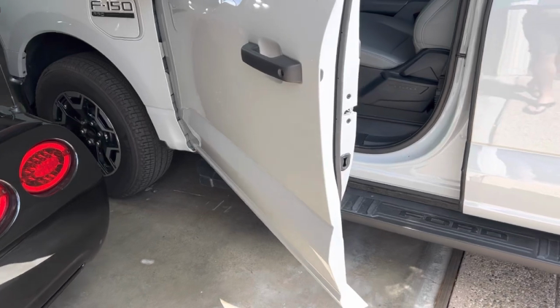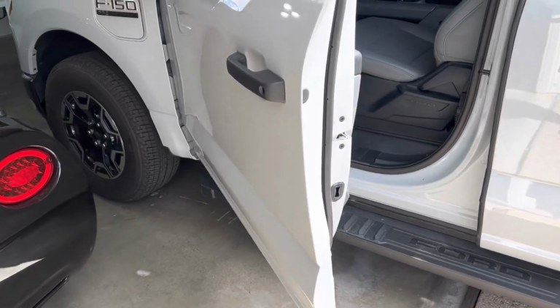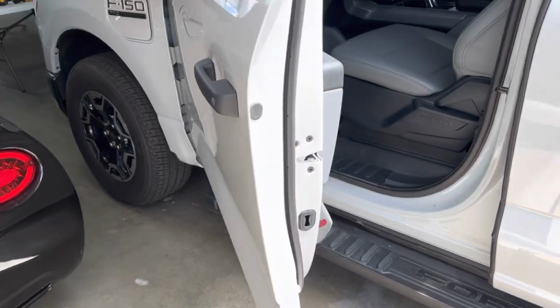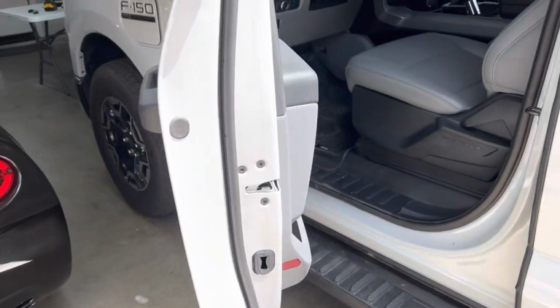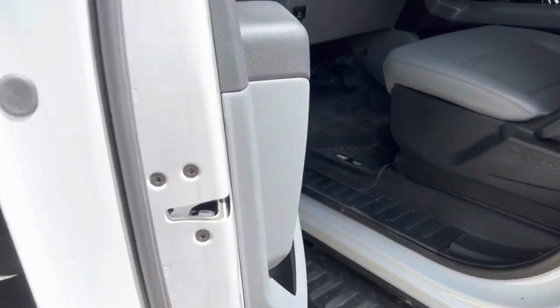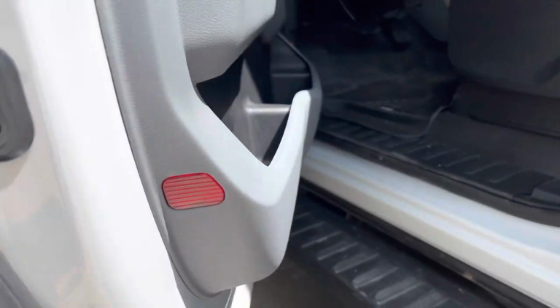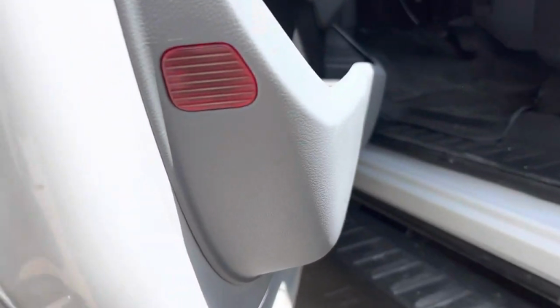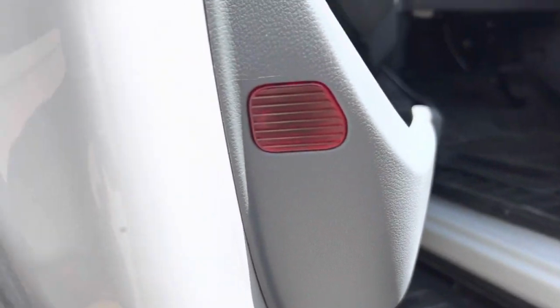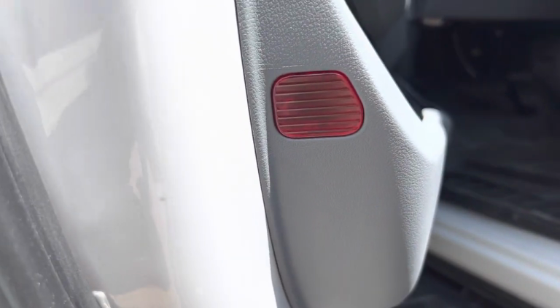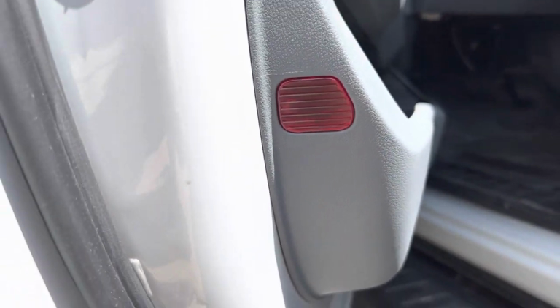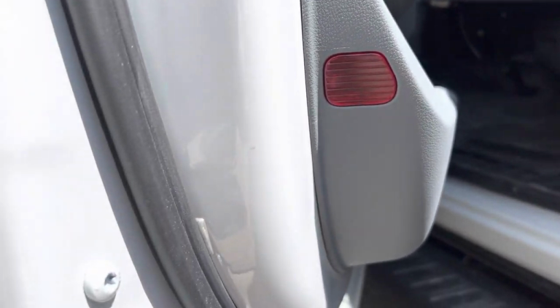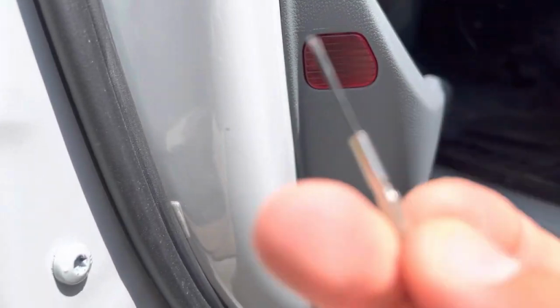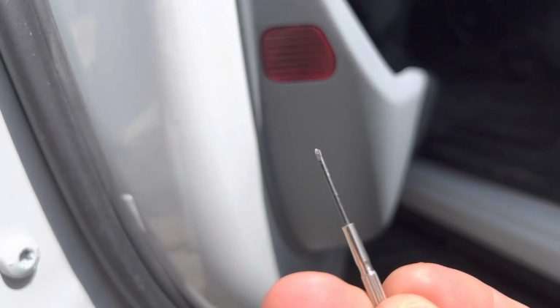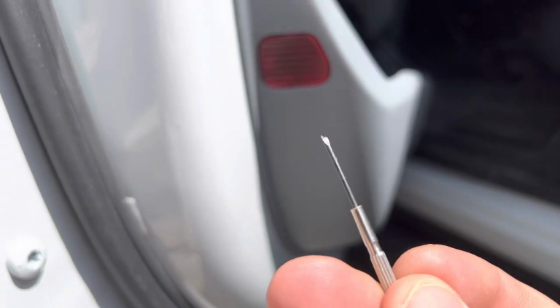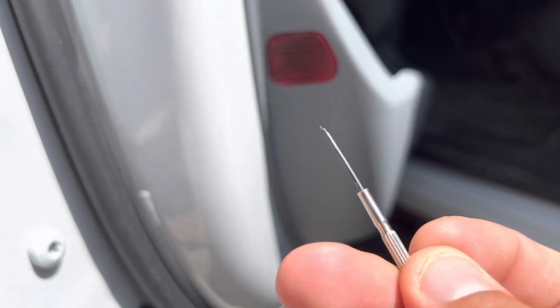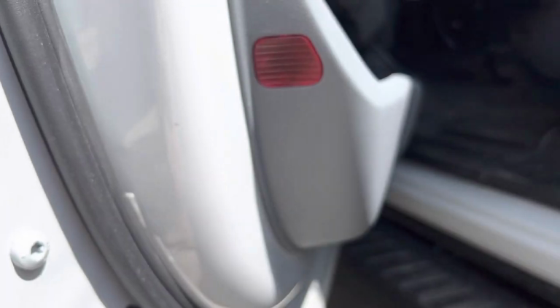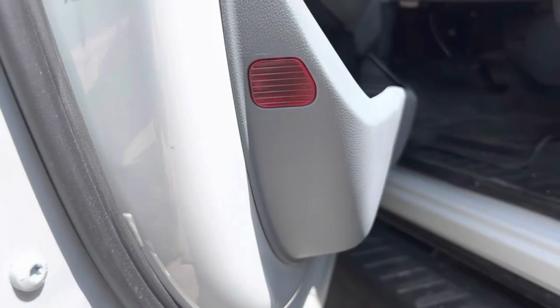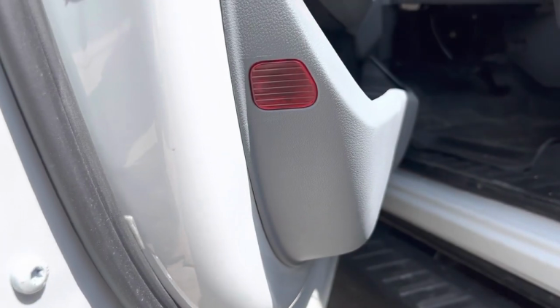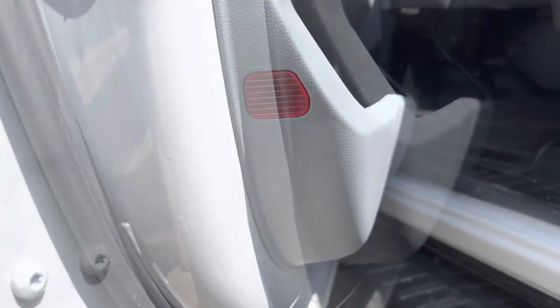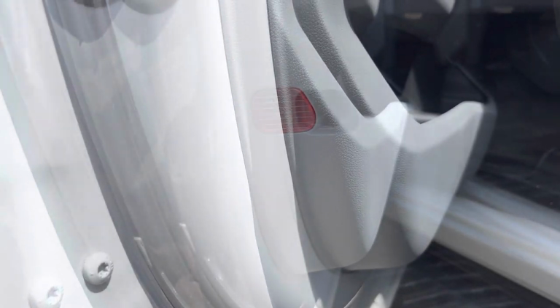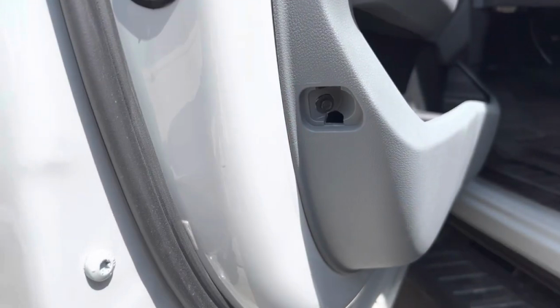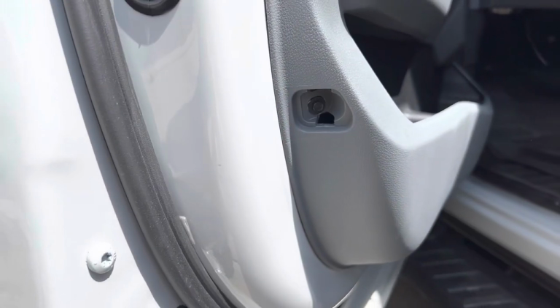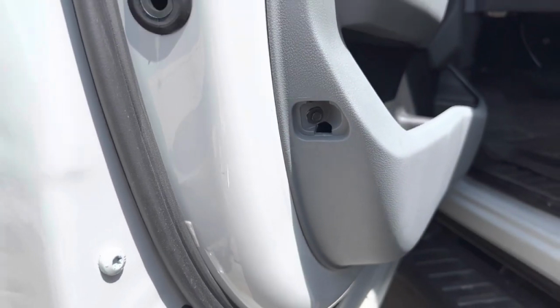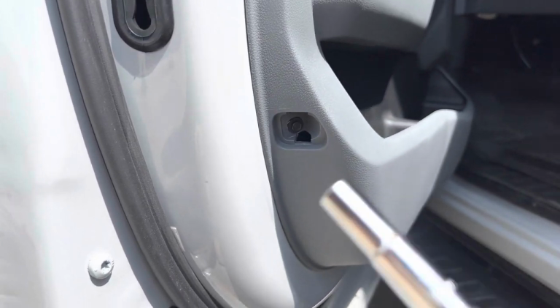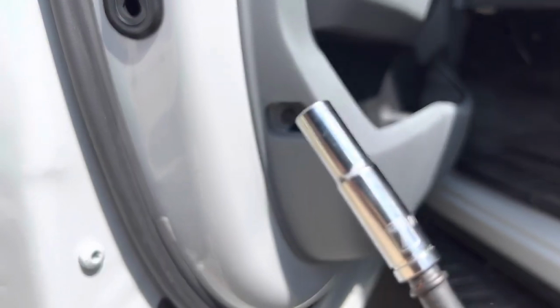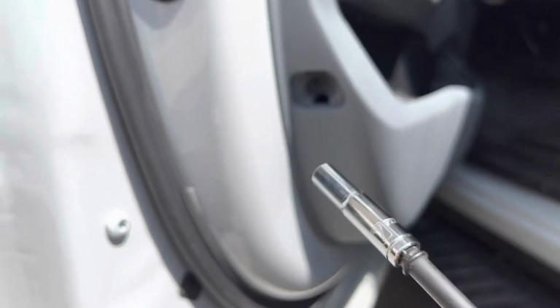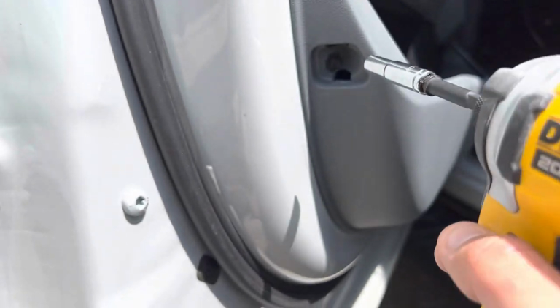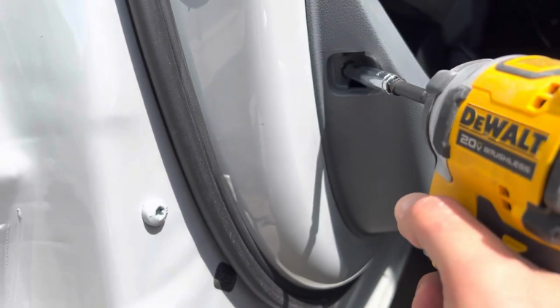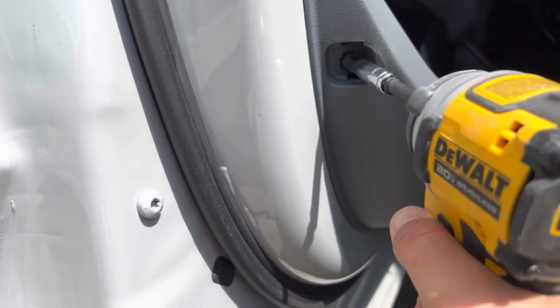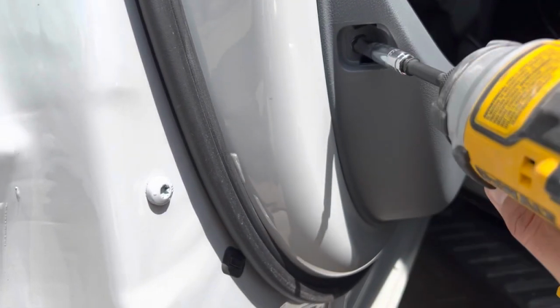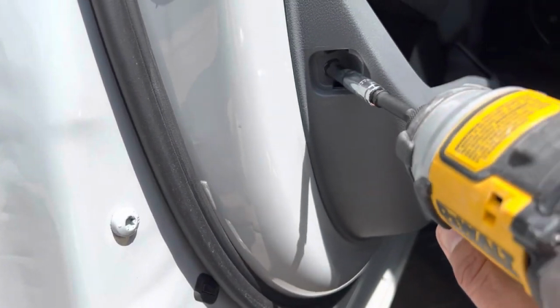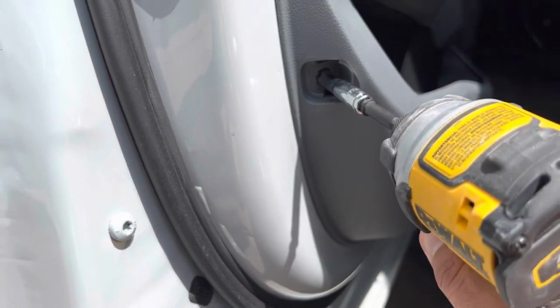Once you've got those bottom two out, the next one is underneath this little reflector here. We're going to pop this off with a small flathead screwdriver and then undo that one. Once you've got that off, just get your 7mm and zip that right off.